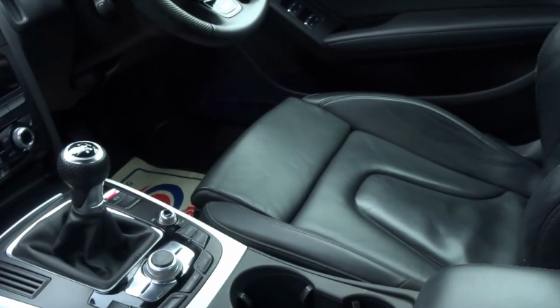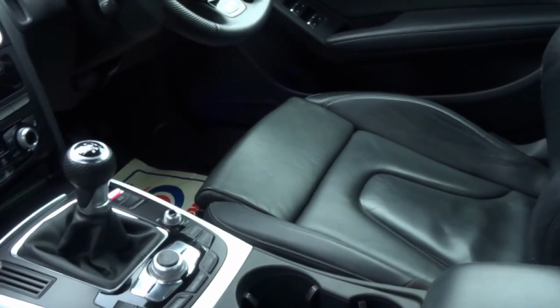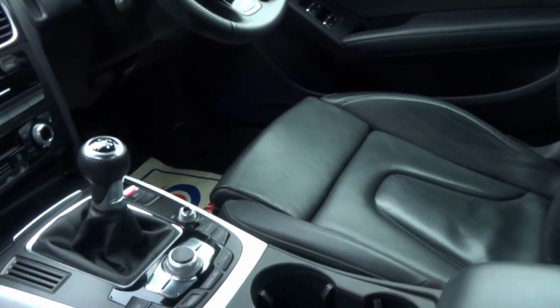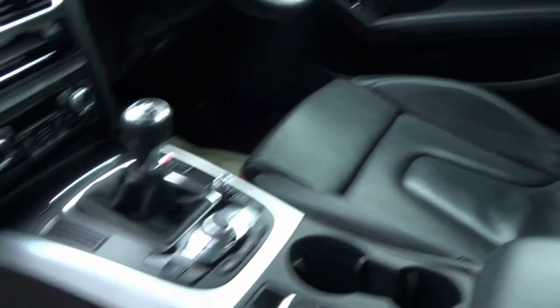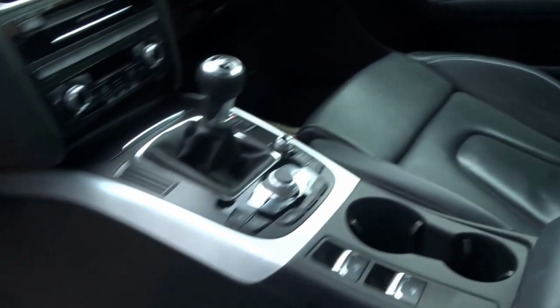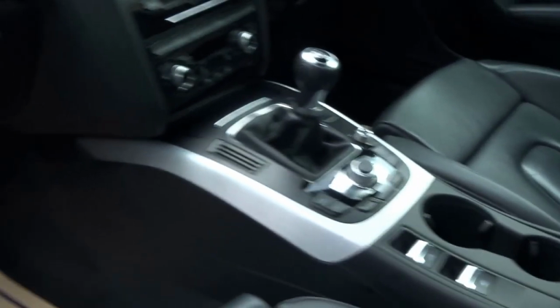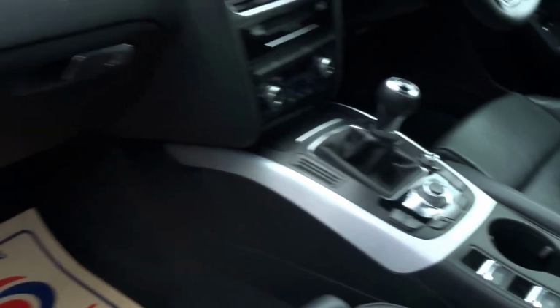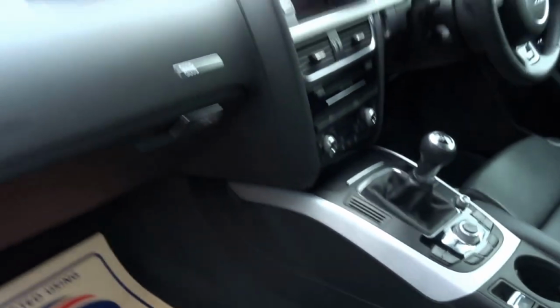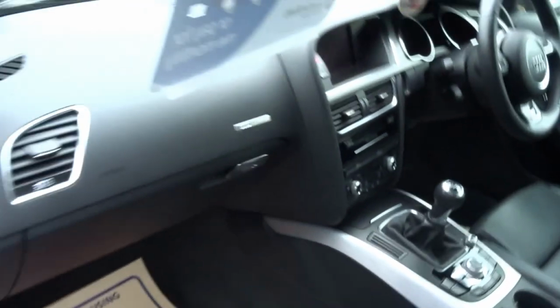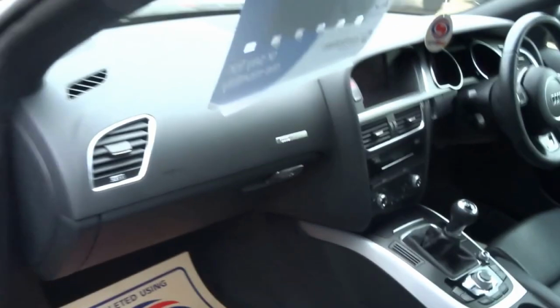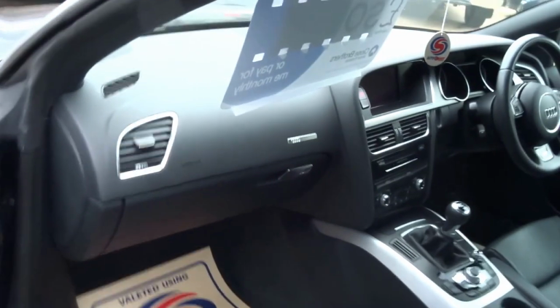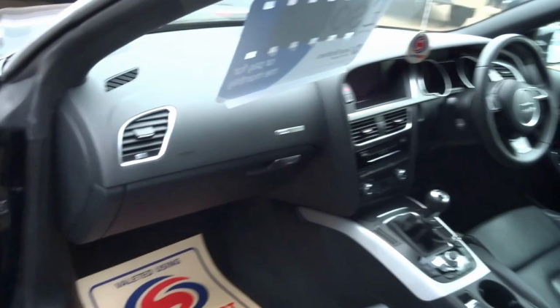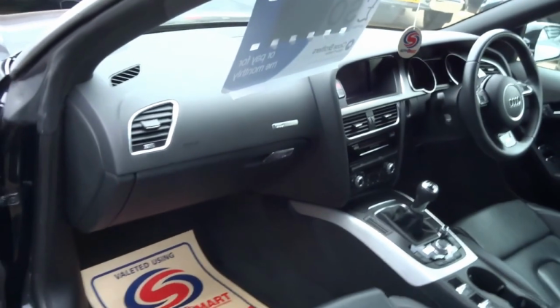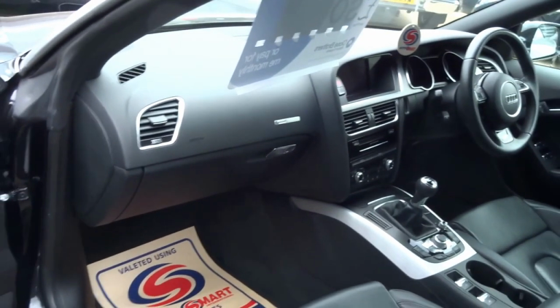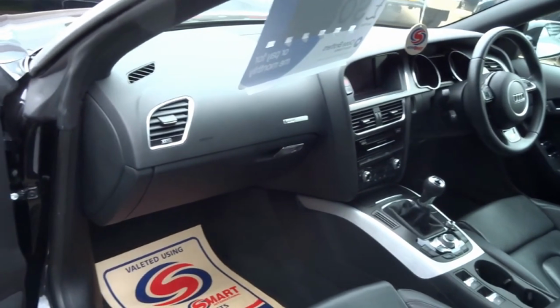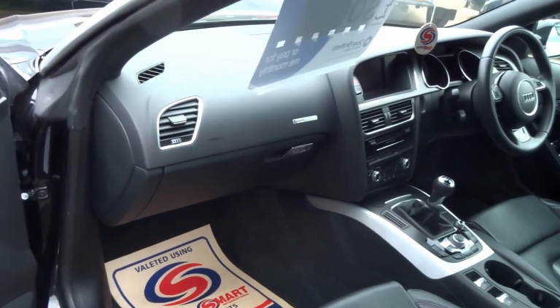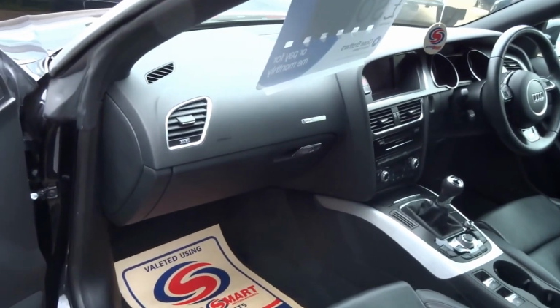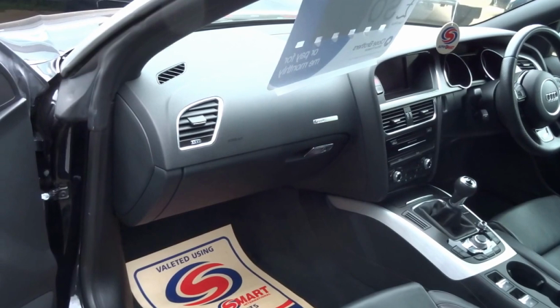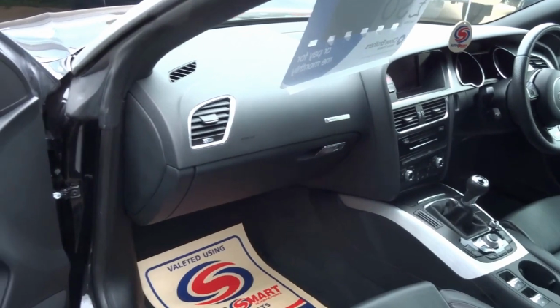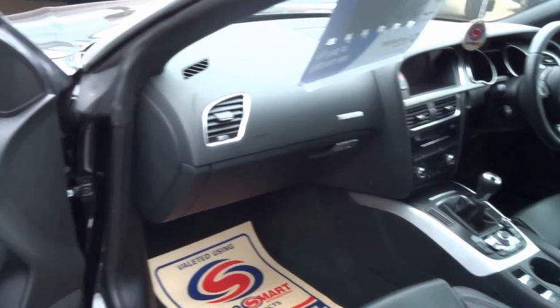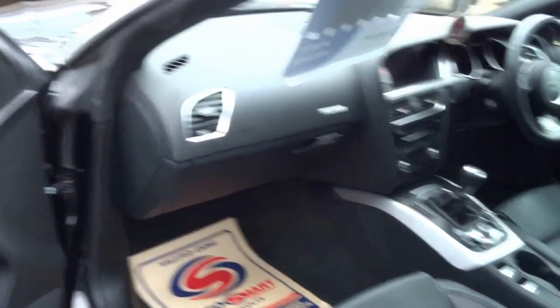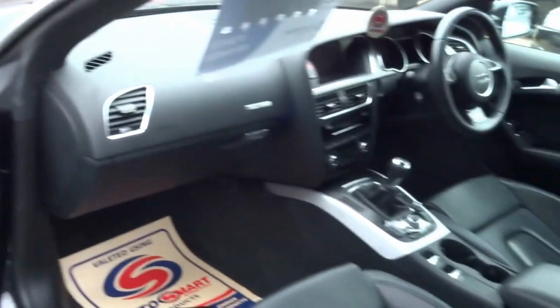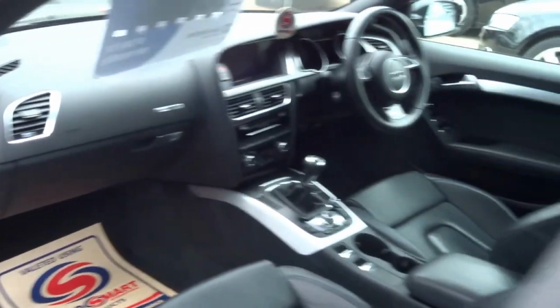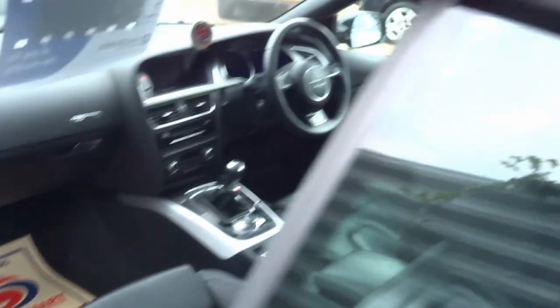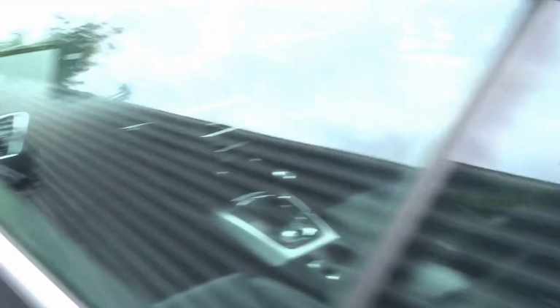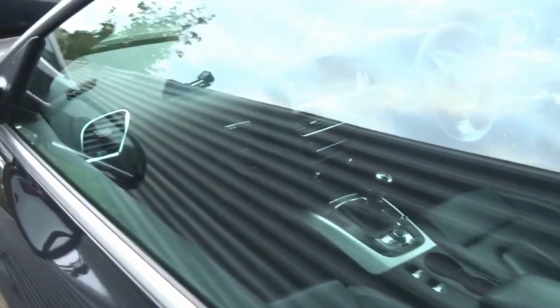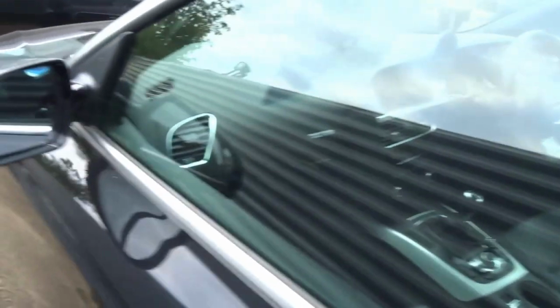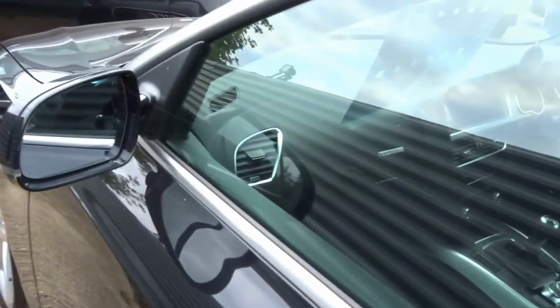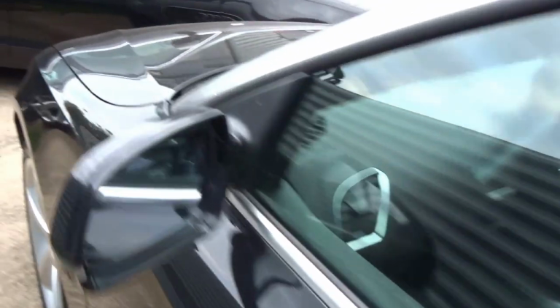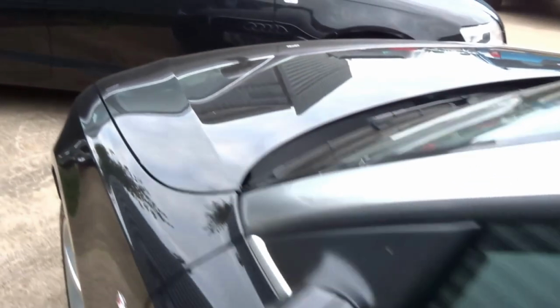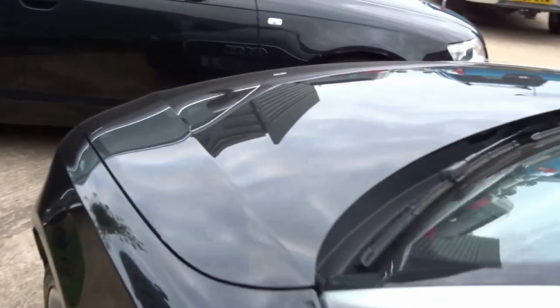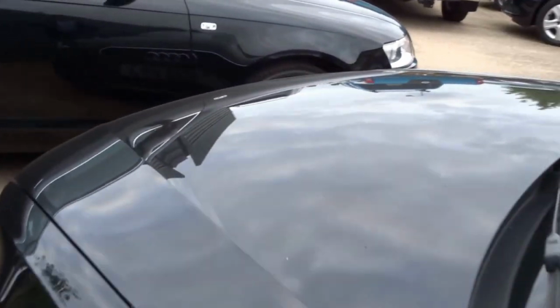It's got heated seats, cruise control, an MOT until May 2017, two keys, three service stamps, with the last service done at 34,000 miles. It's also got satellite navigation.